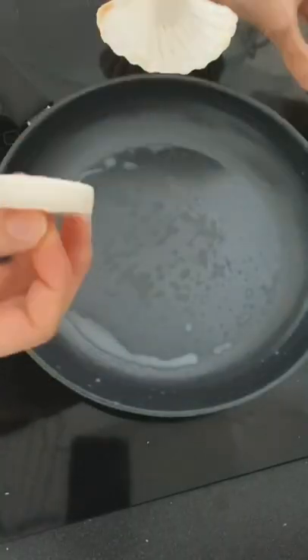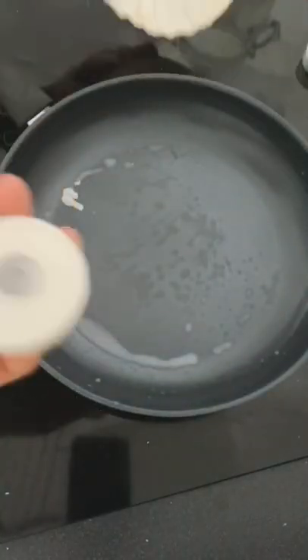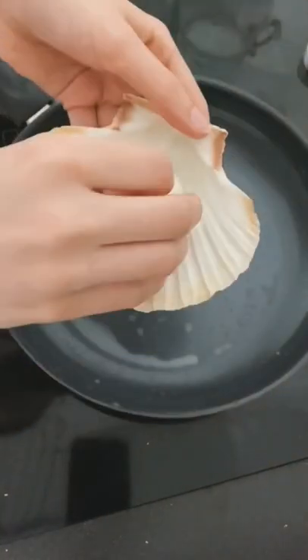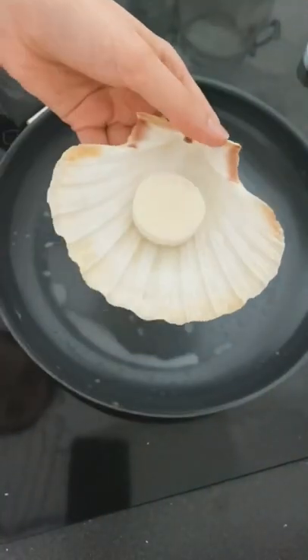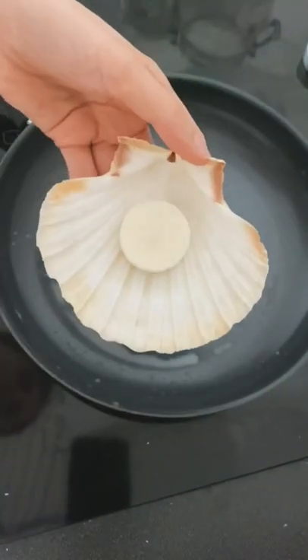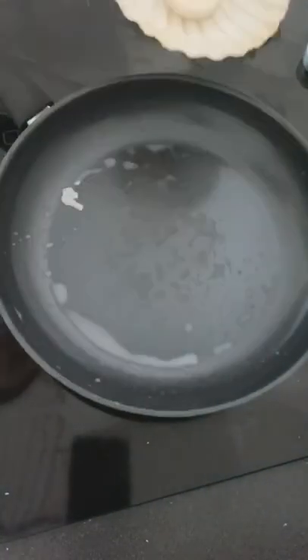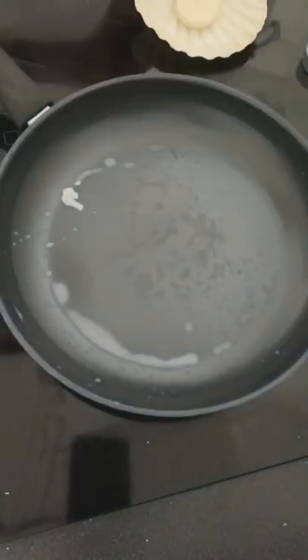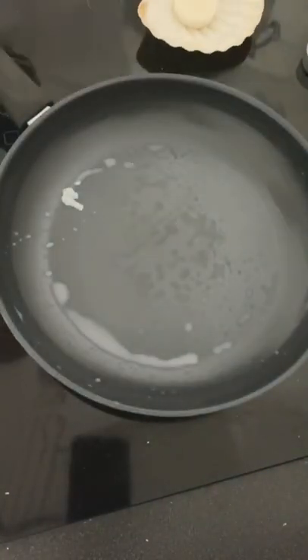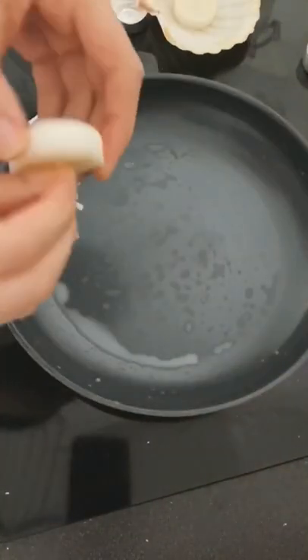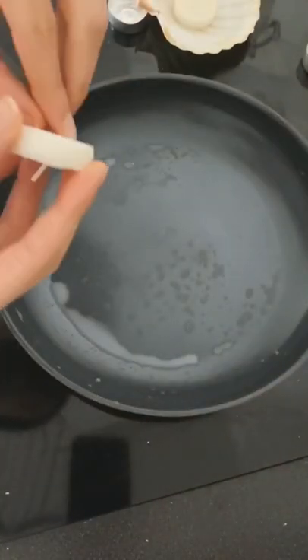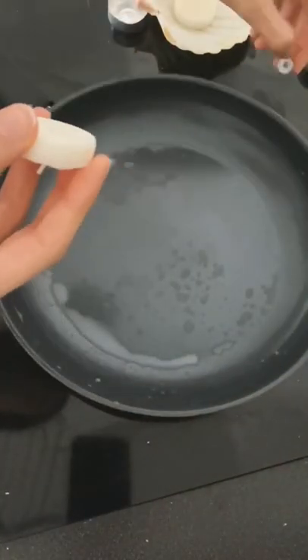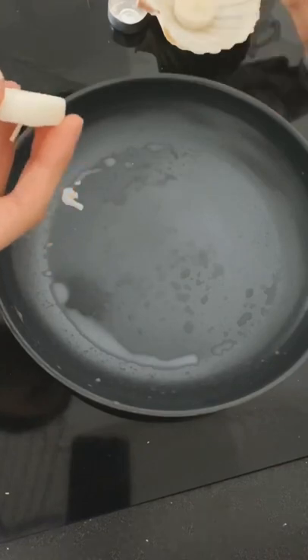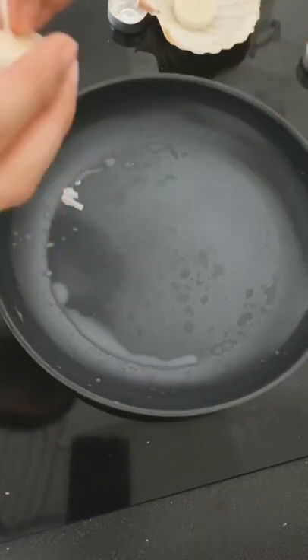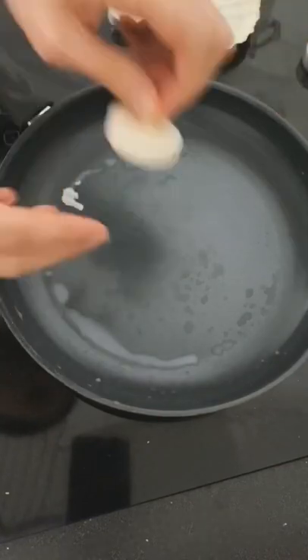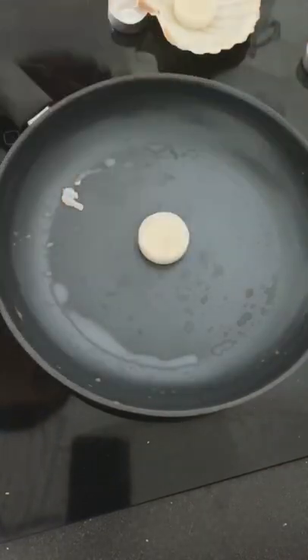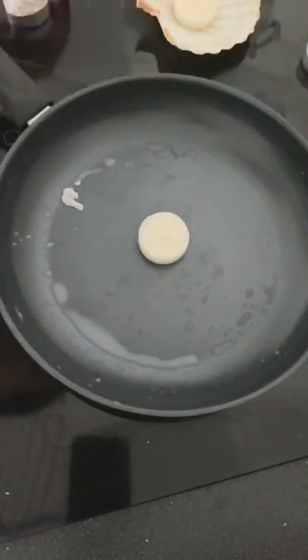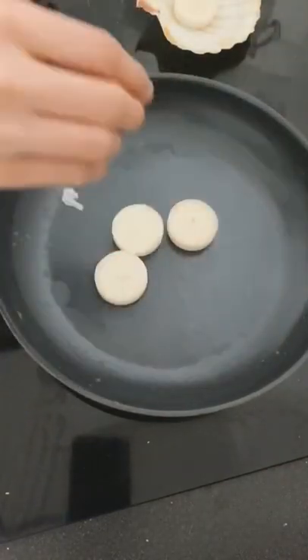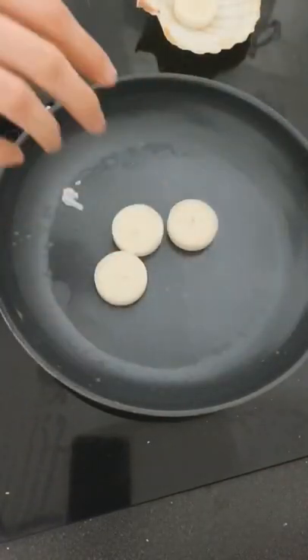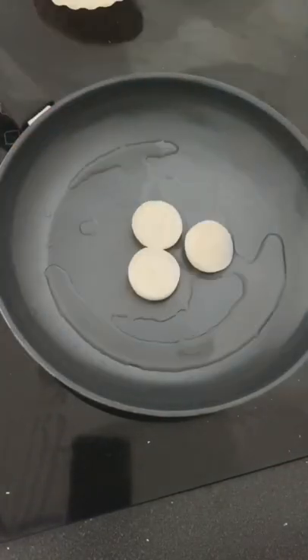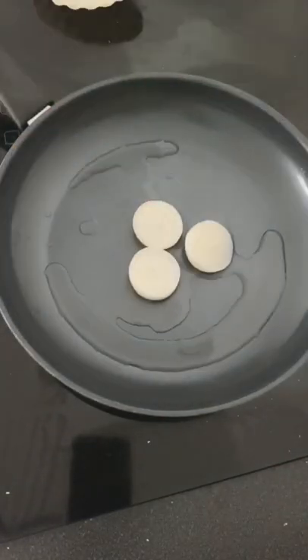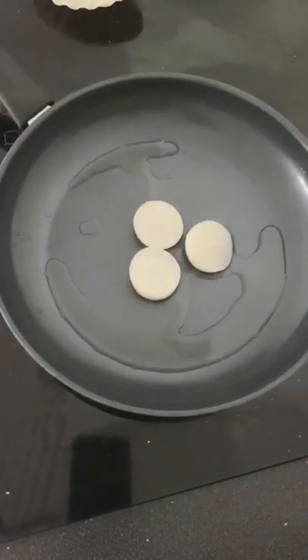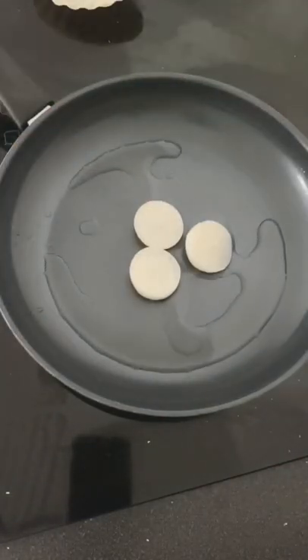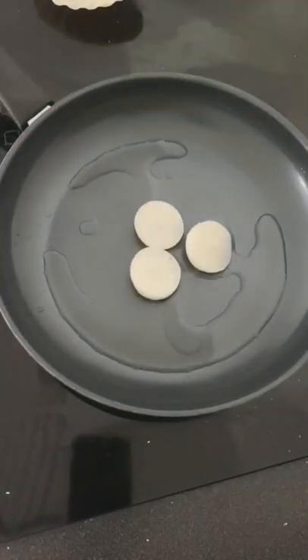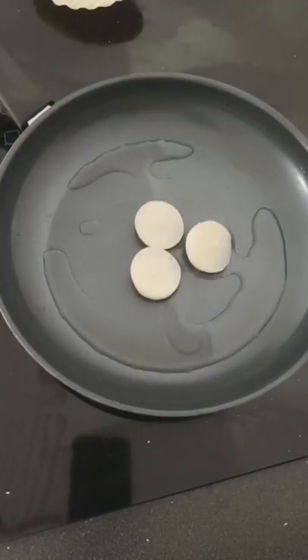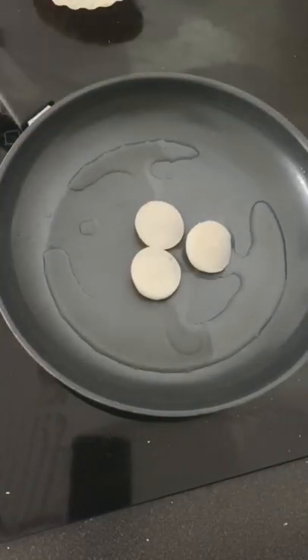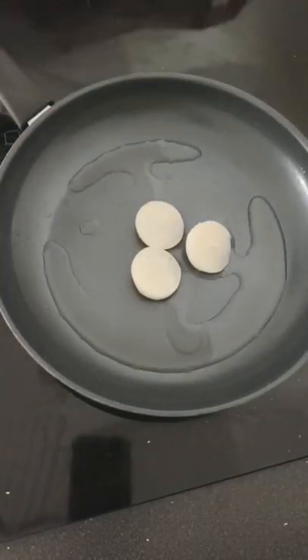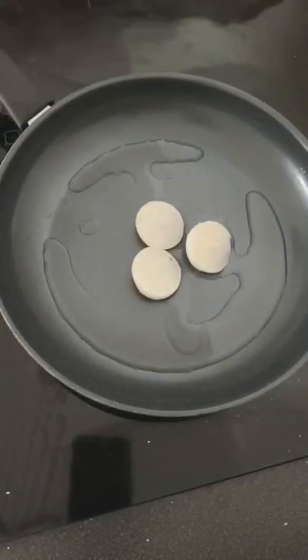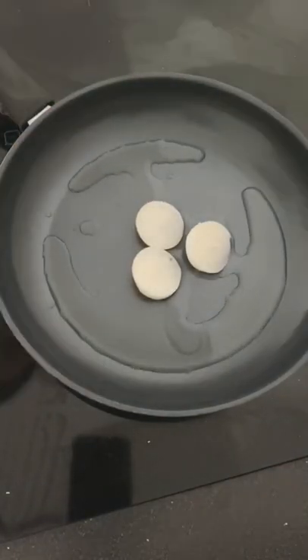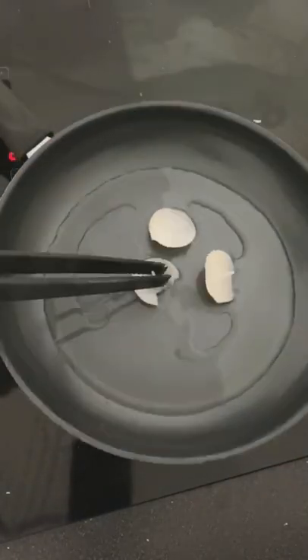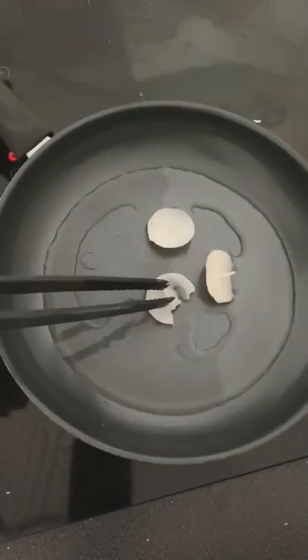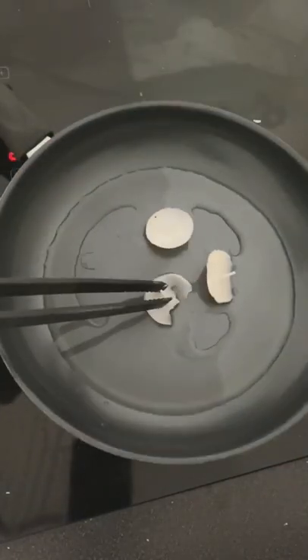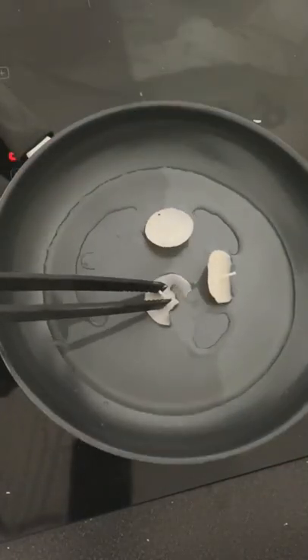First we're going to place one tea light in the shell. This will make the process easier because now all you need to do is melt the other tea lights and then pour it in.